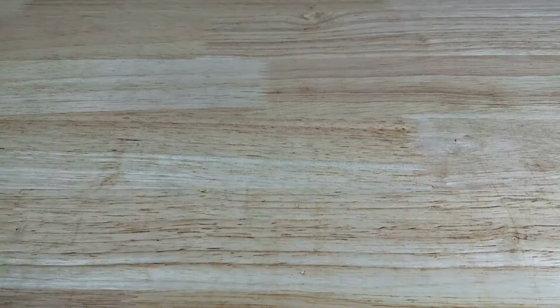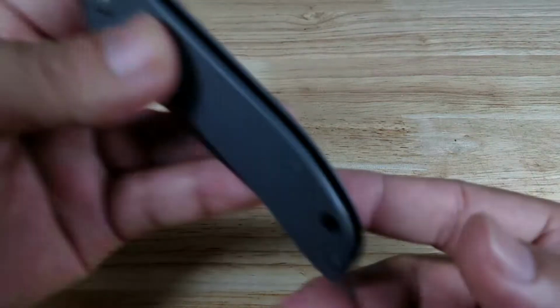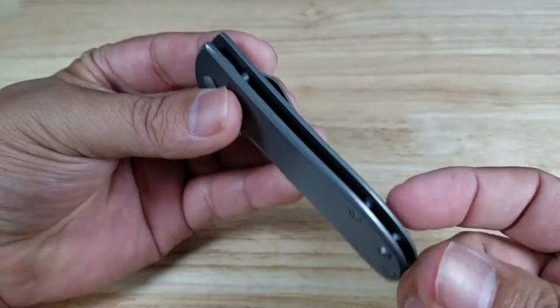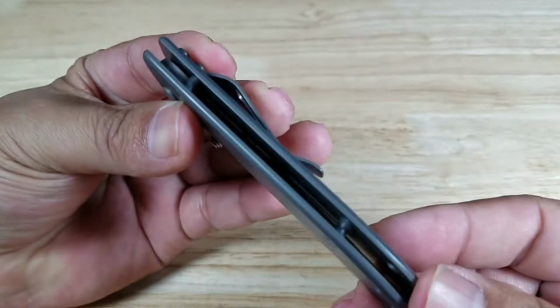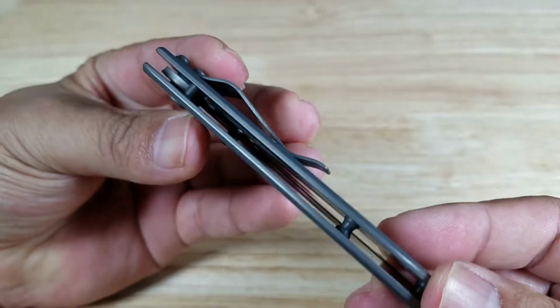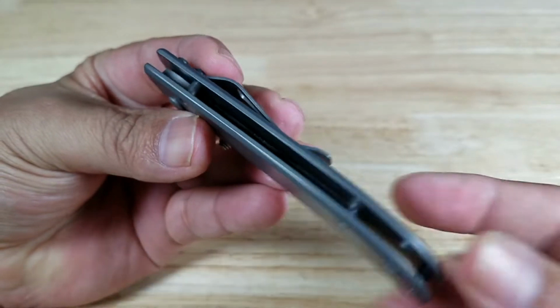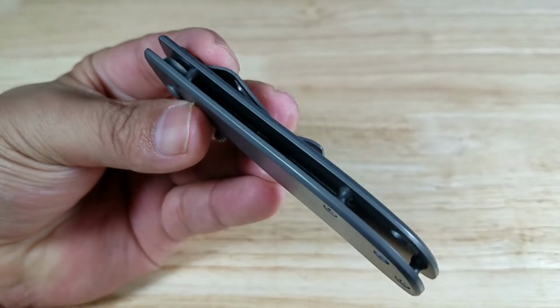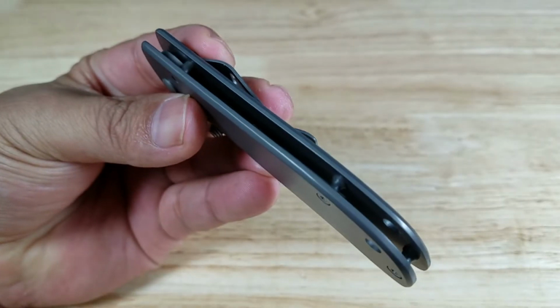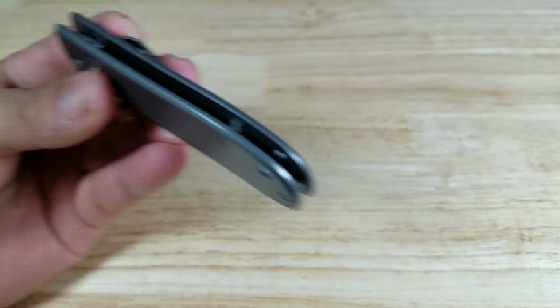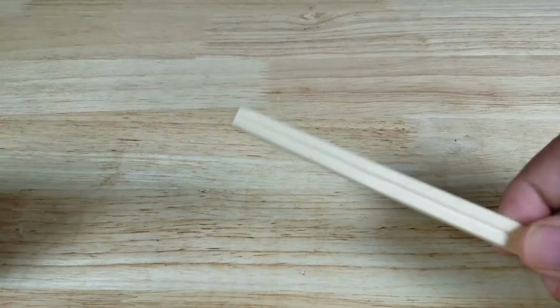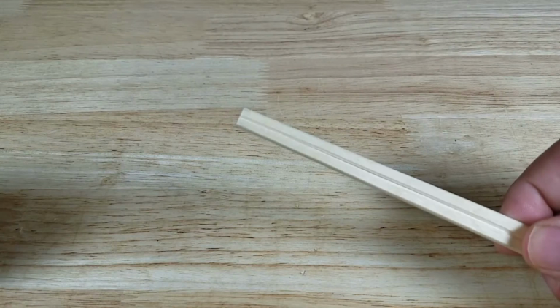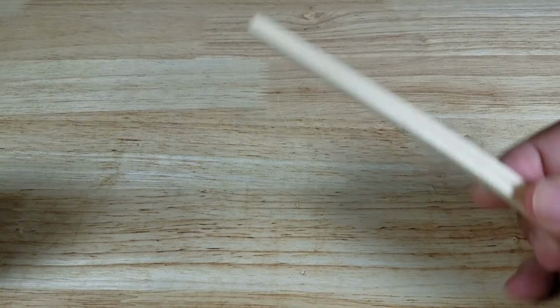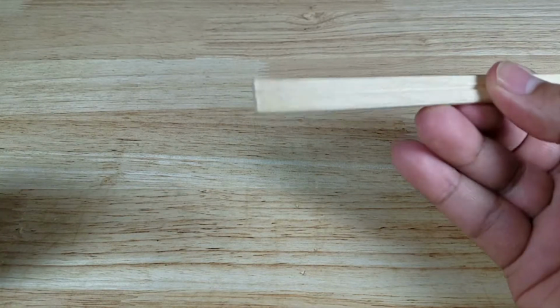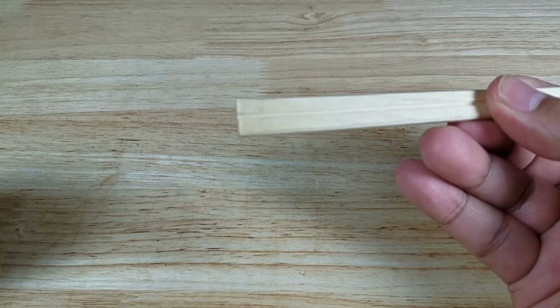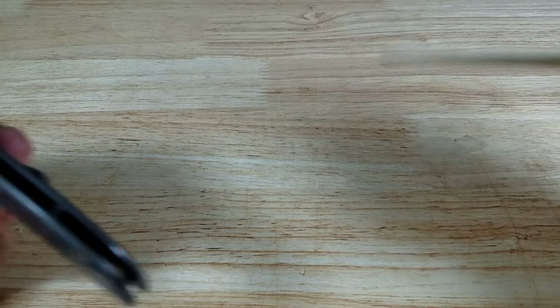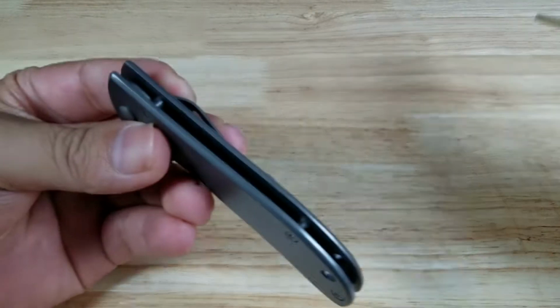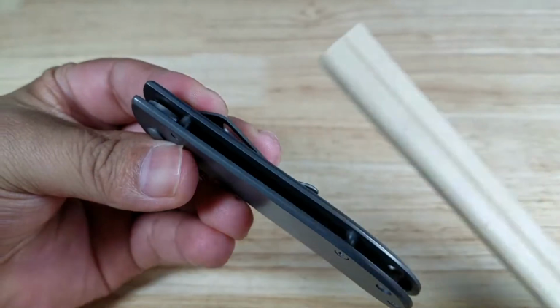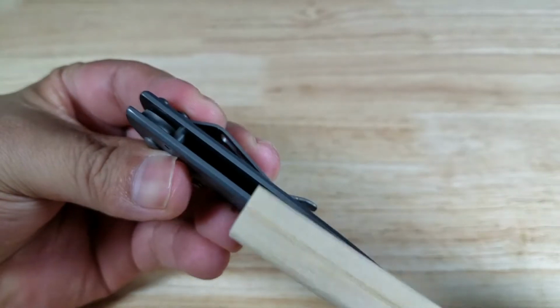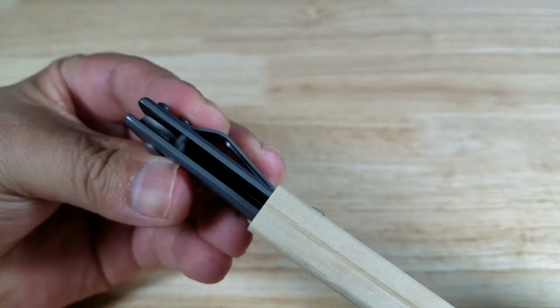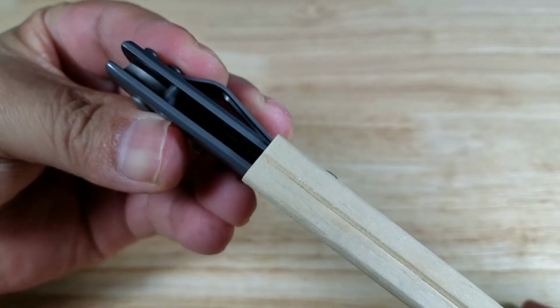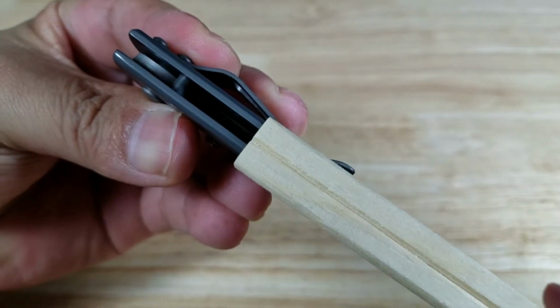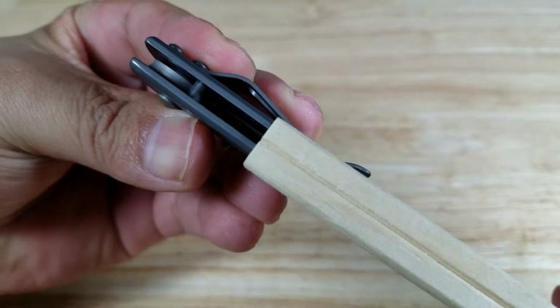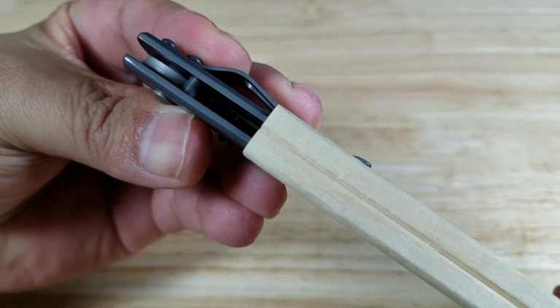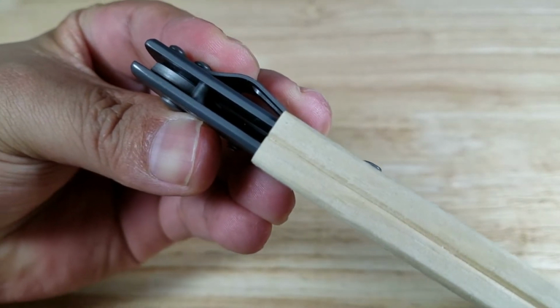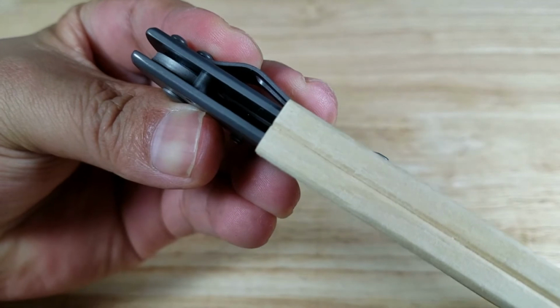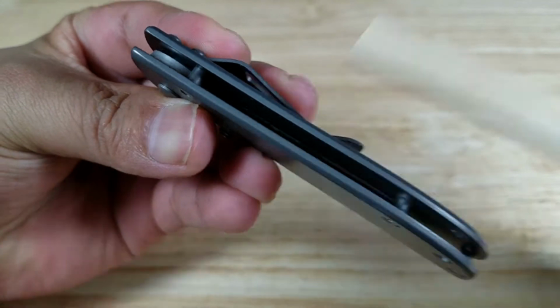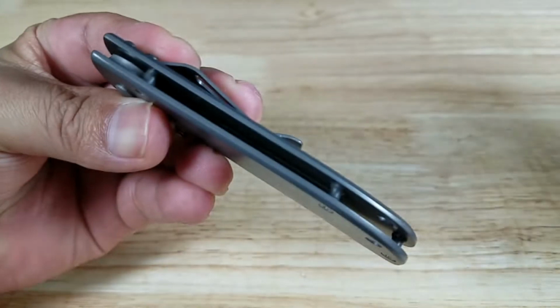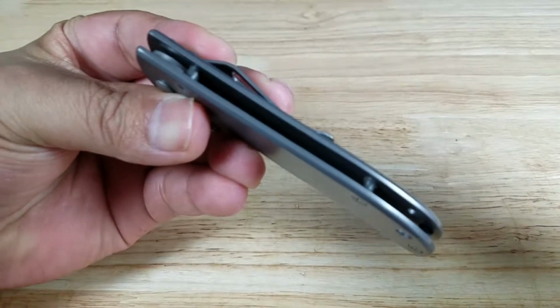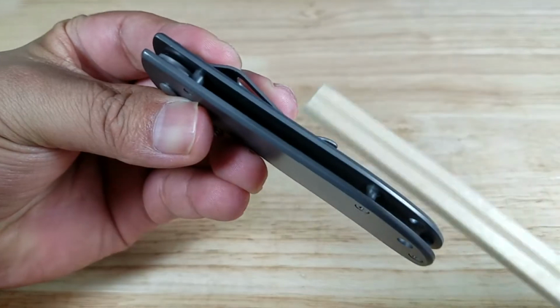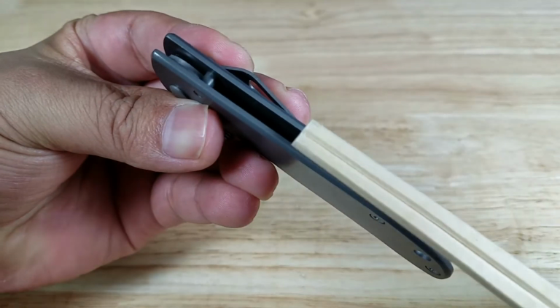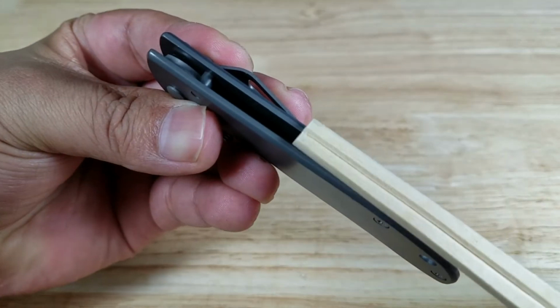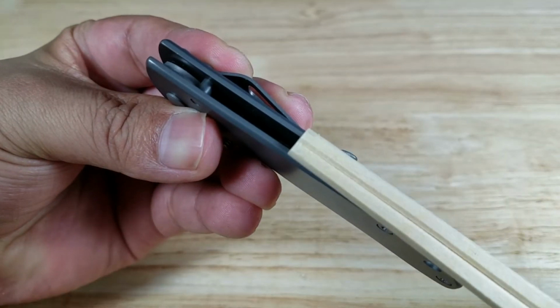Look at how thin this knife is. Chopsticks — thin side, thick side. This knife is going to be way thinner than the thick side. It's probably going to be more similar to the thin side.